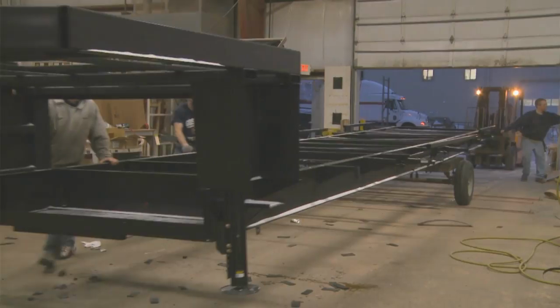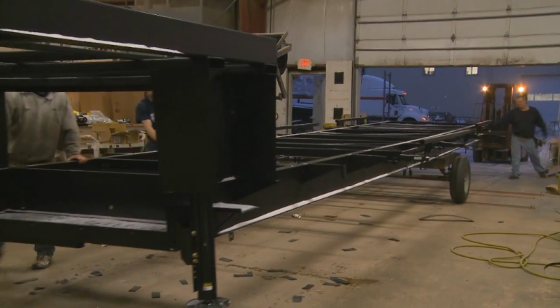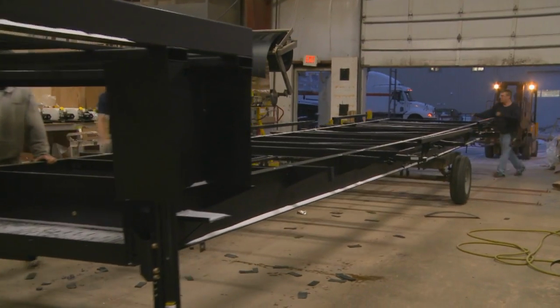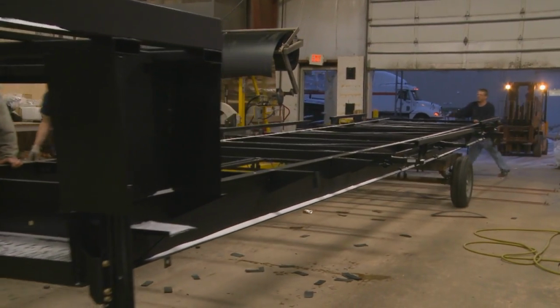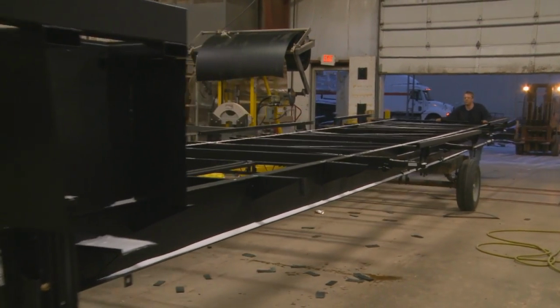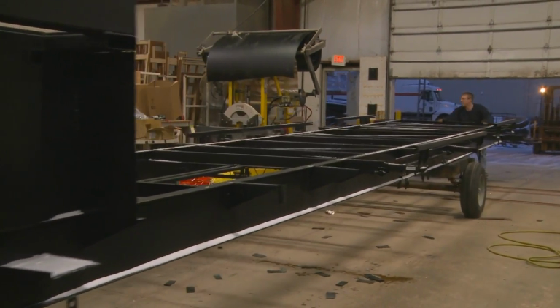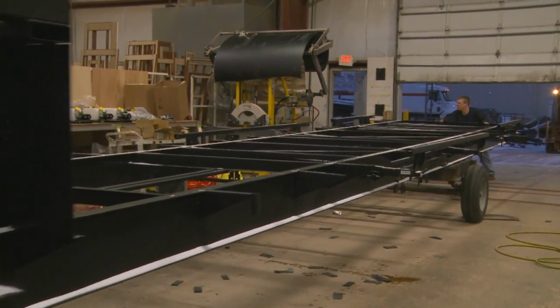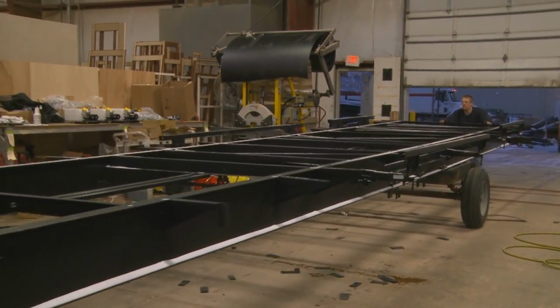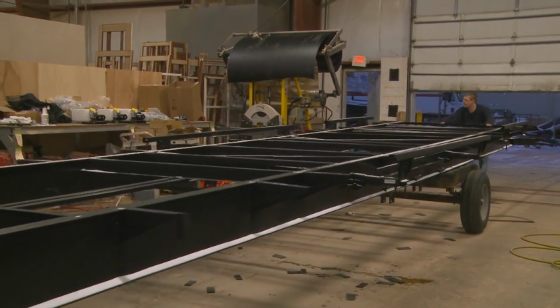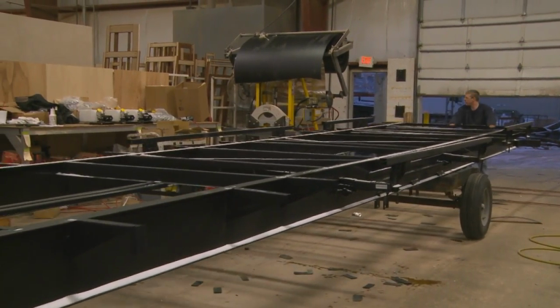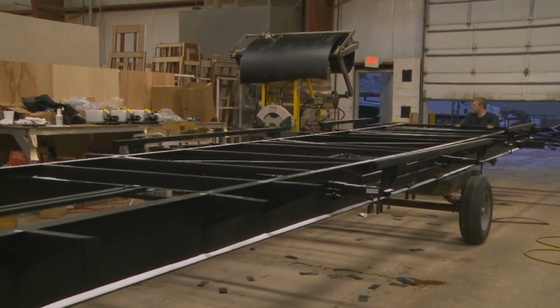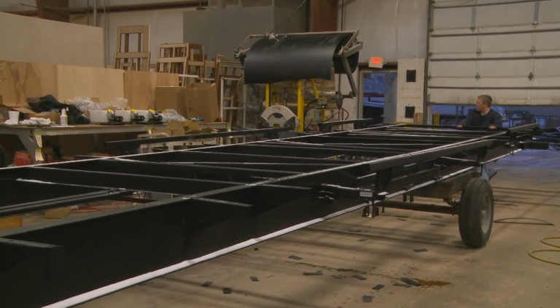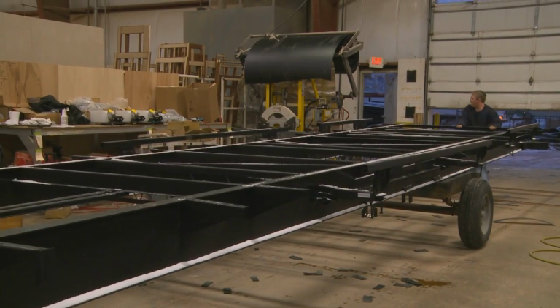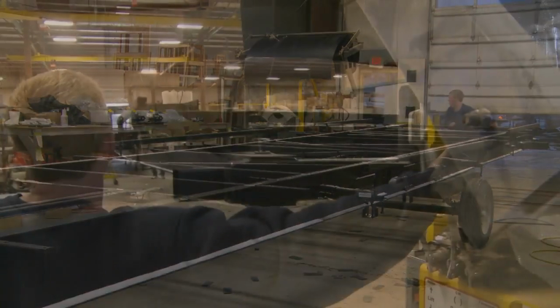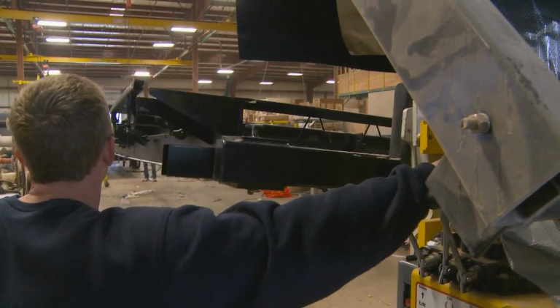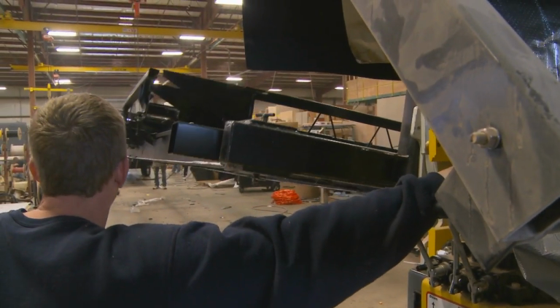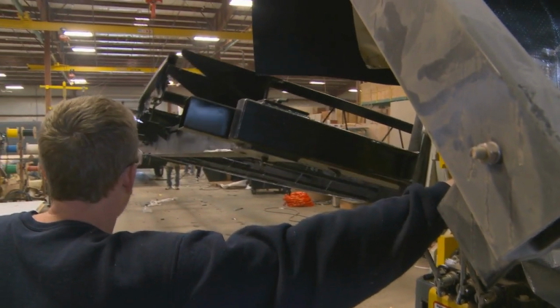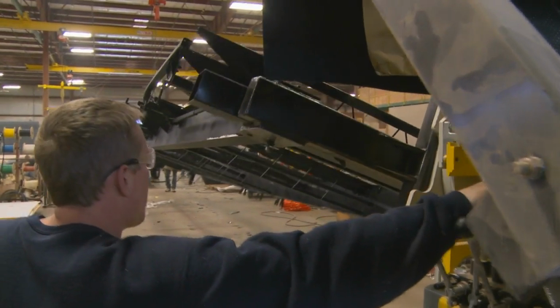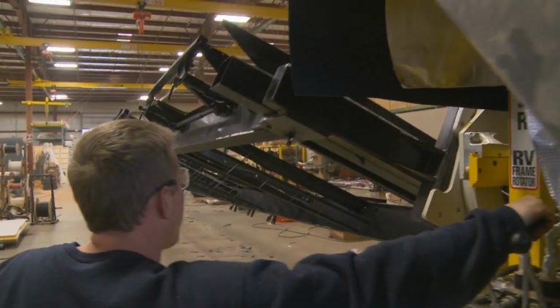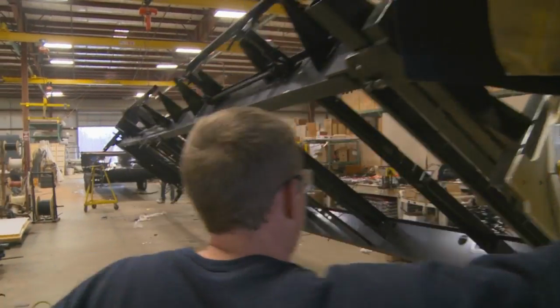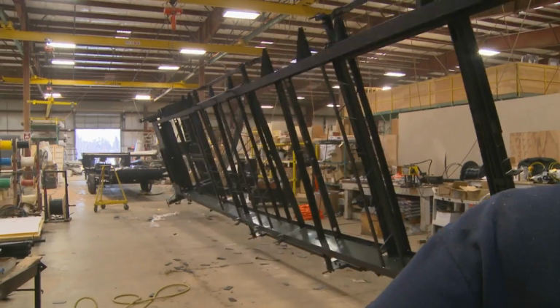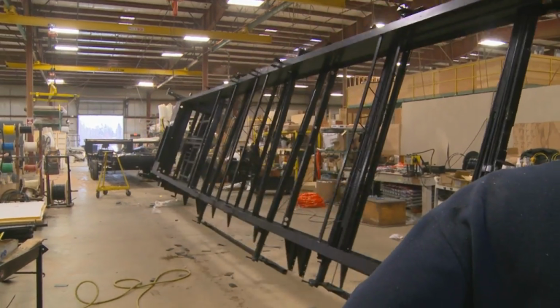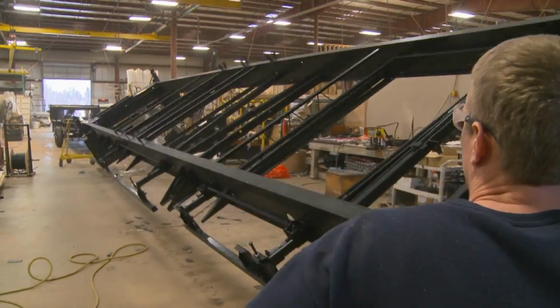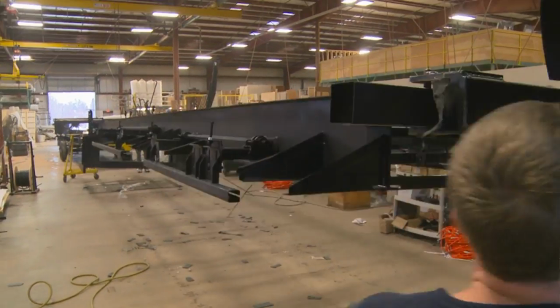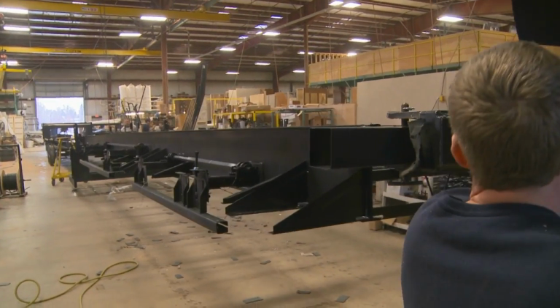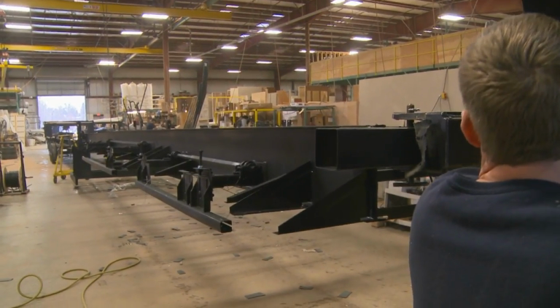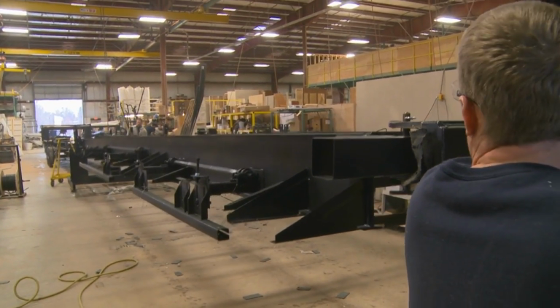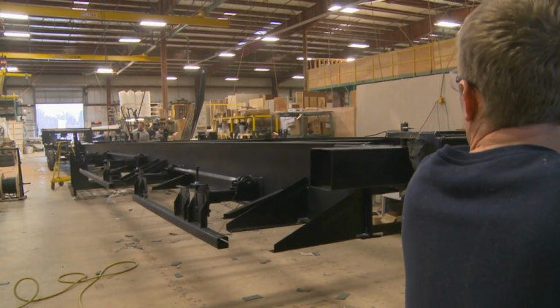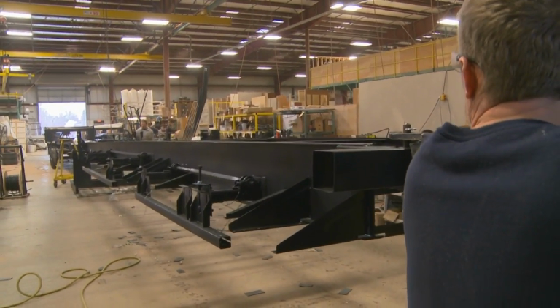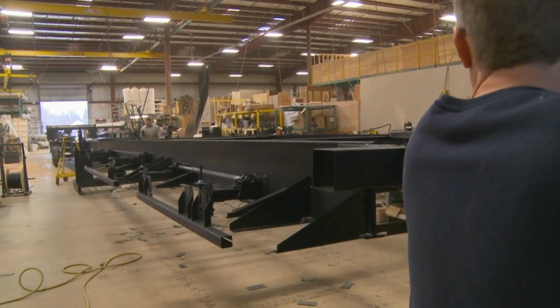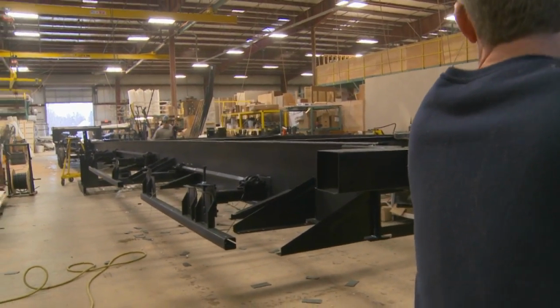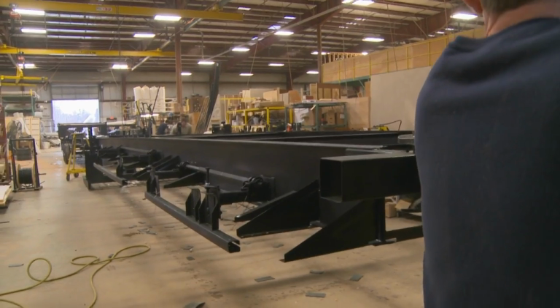Our construction starts with frames. As the frame enters the building for assembly, the first stop is on the frame flipper. This allows us to attach all necessary items without obstruction.